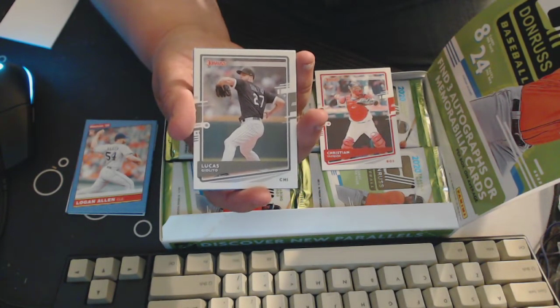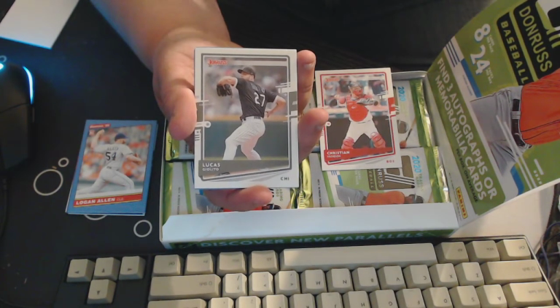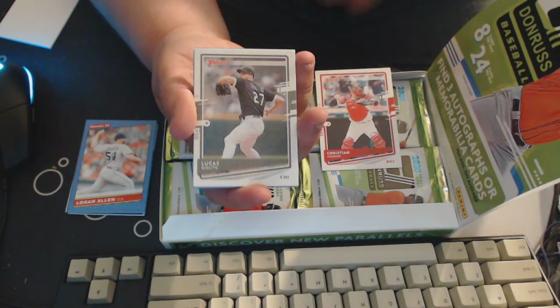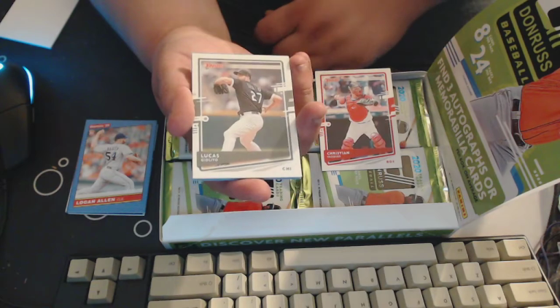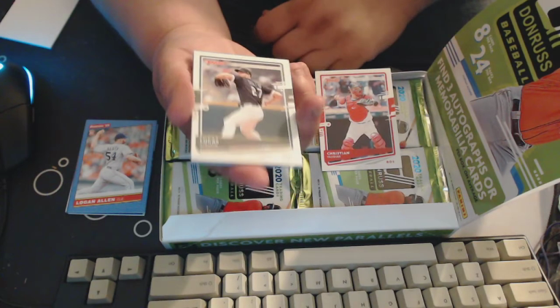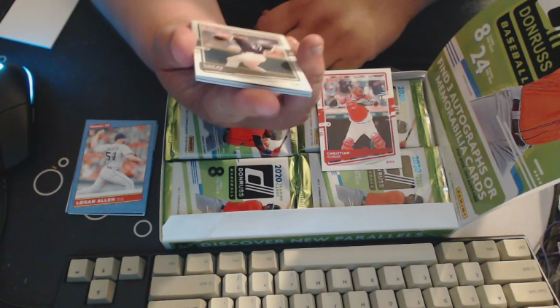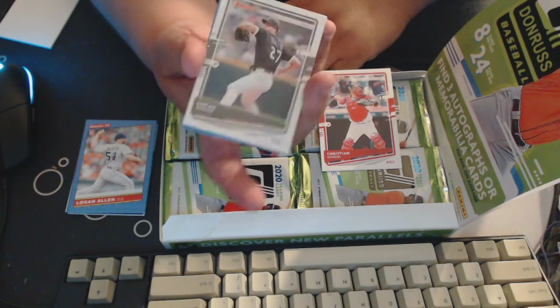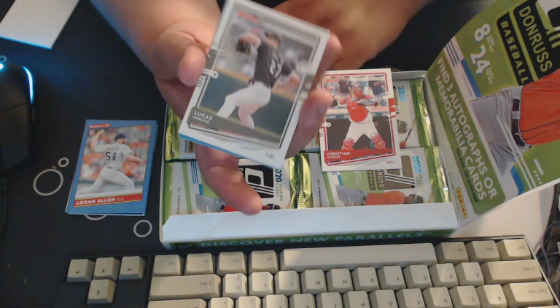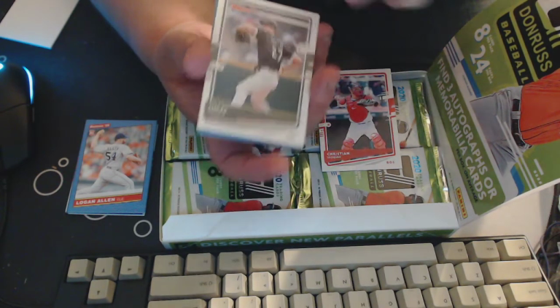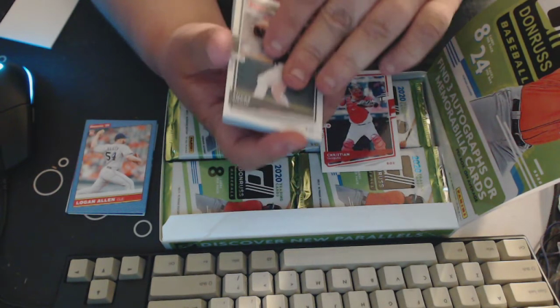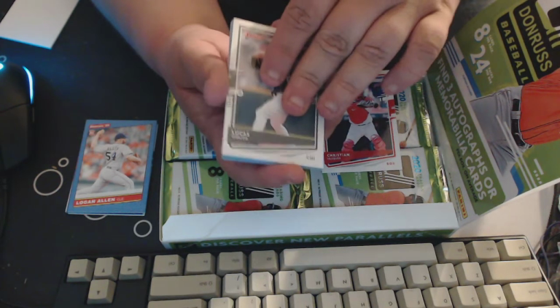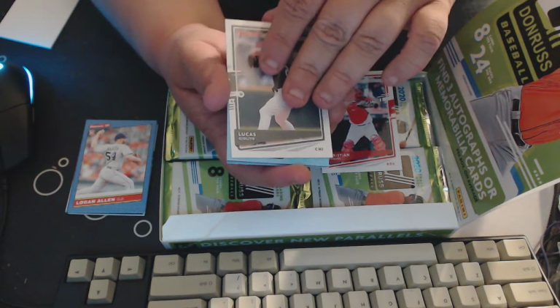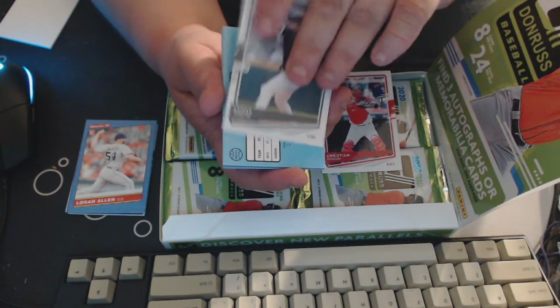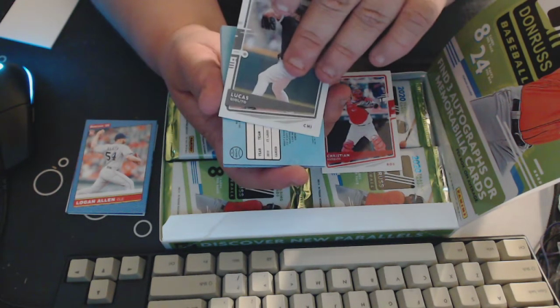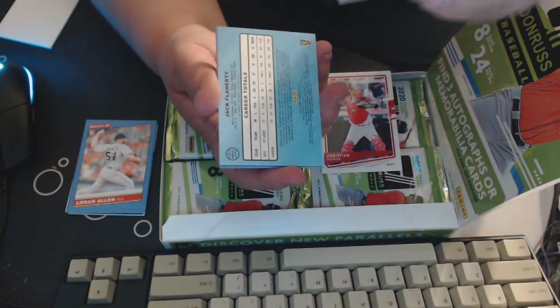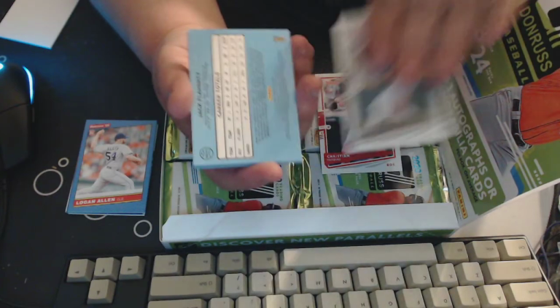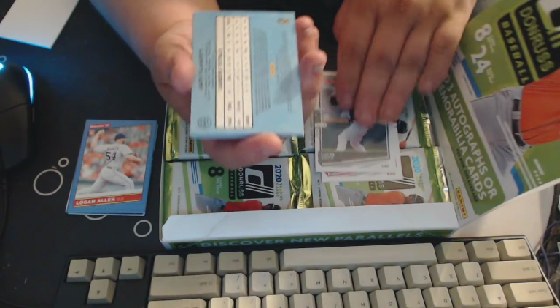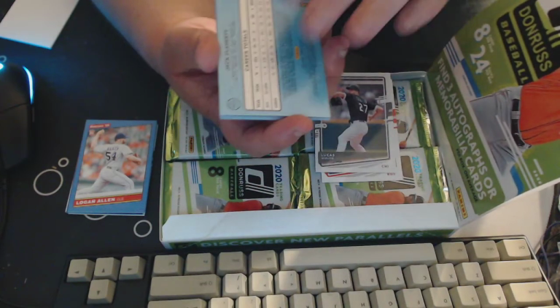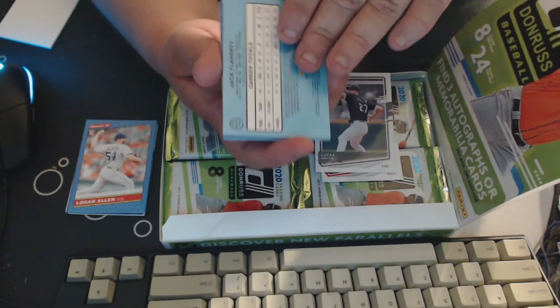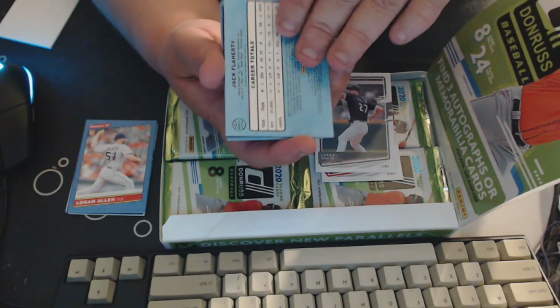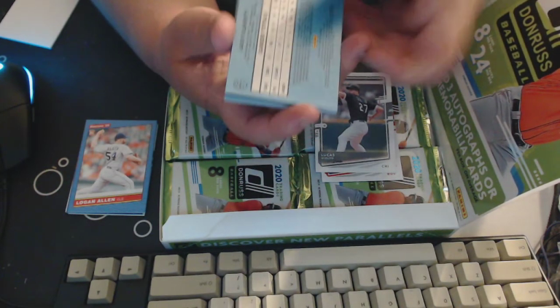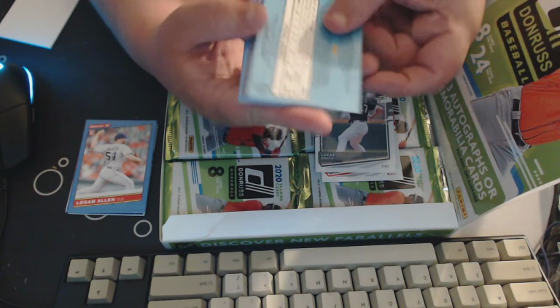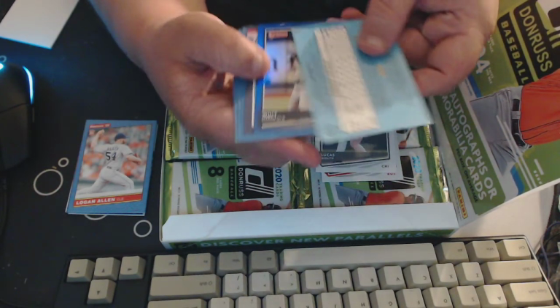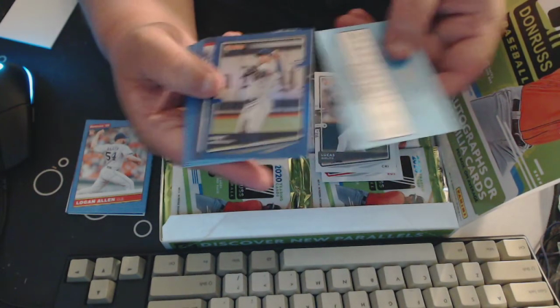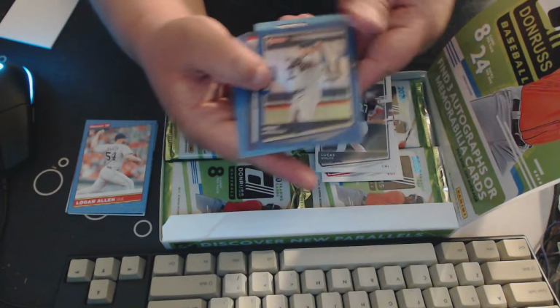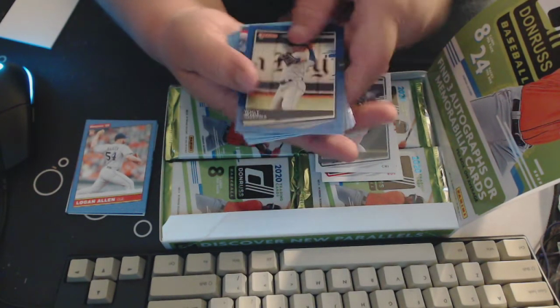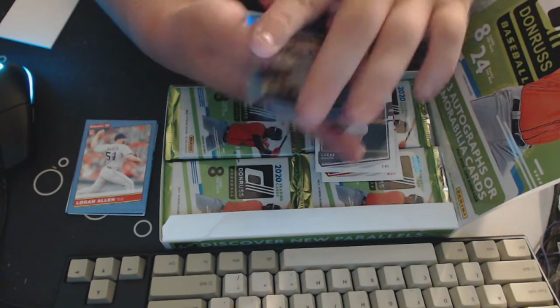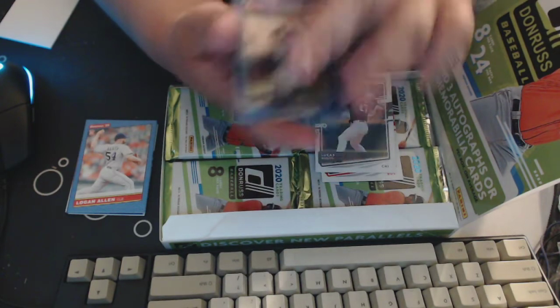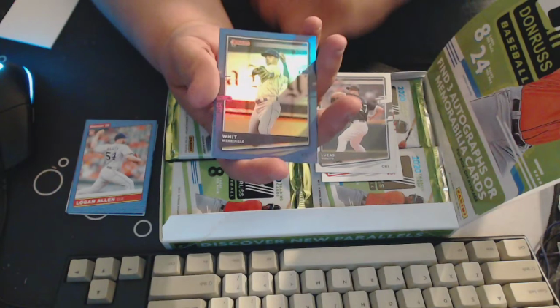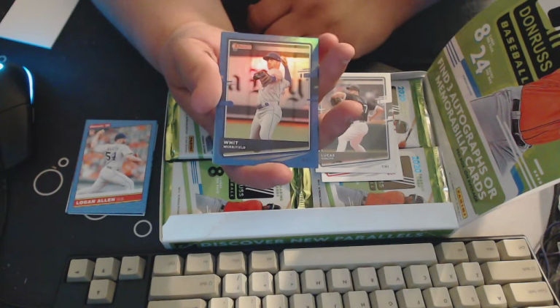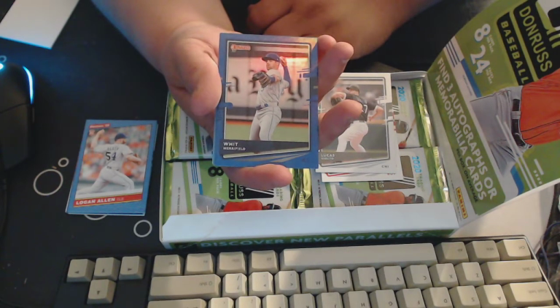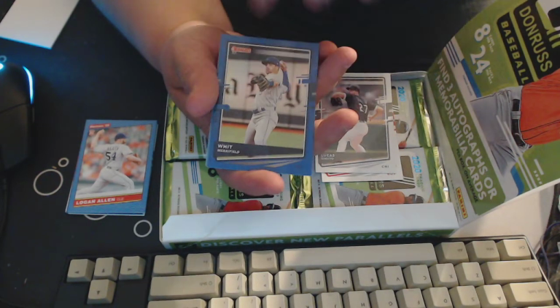A lot of people don't like these cards because they don't have the MLB logos. I don't mind — I like the quality of the cards and I like the look of them. Looks like we may have a hit here, so I'll put it on the bottom. Whit Merrifield, that is a blue.